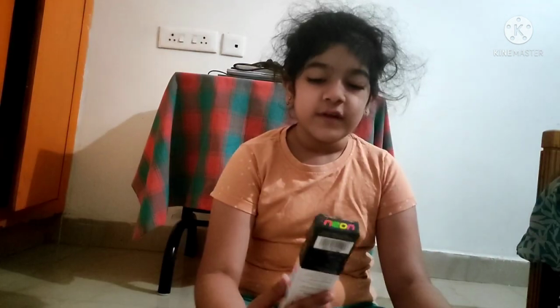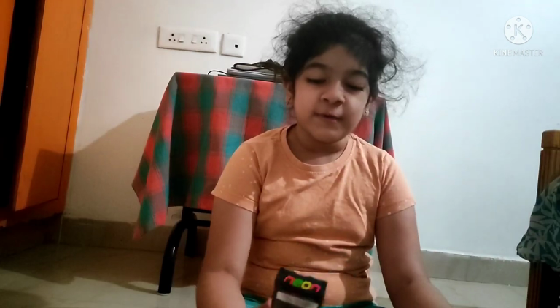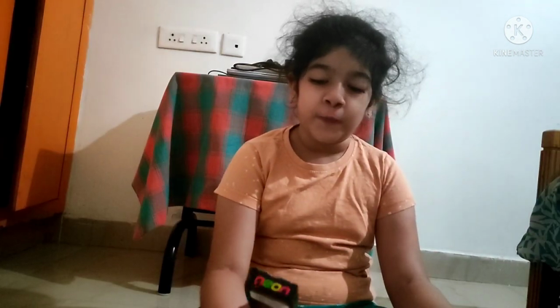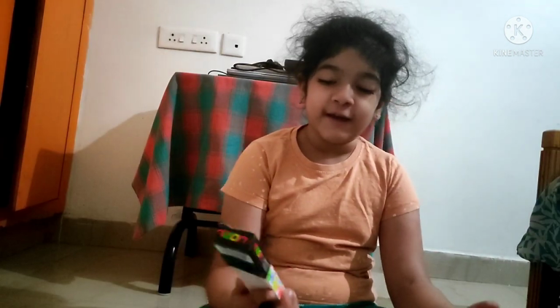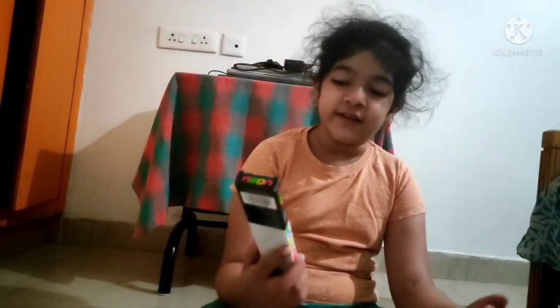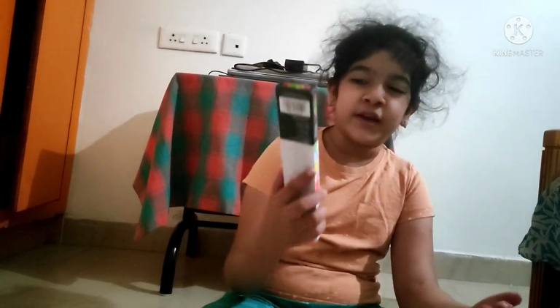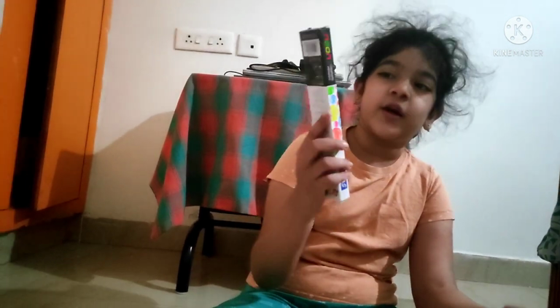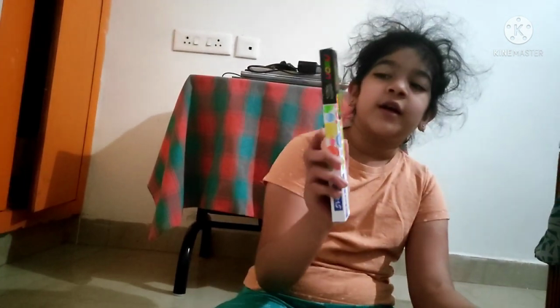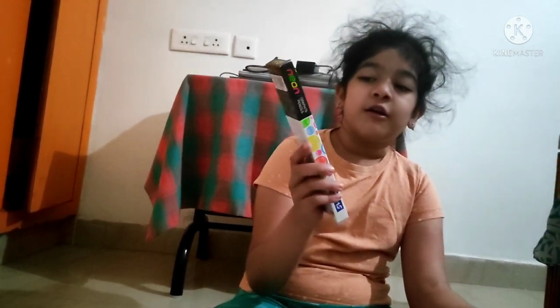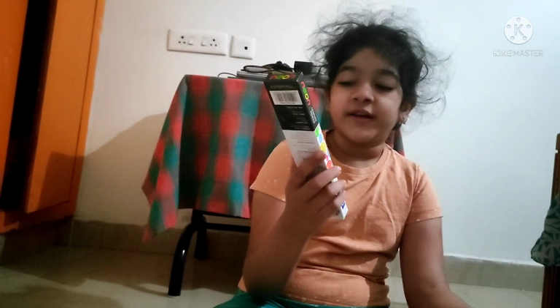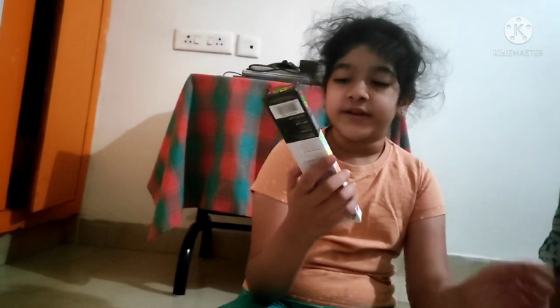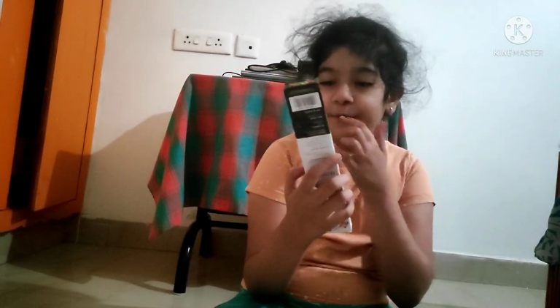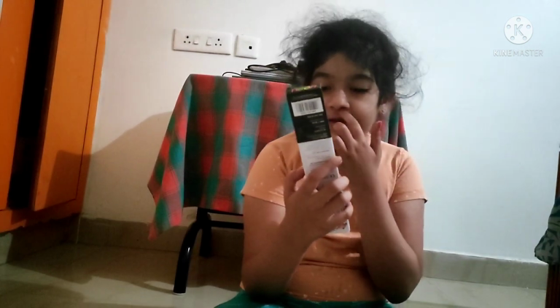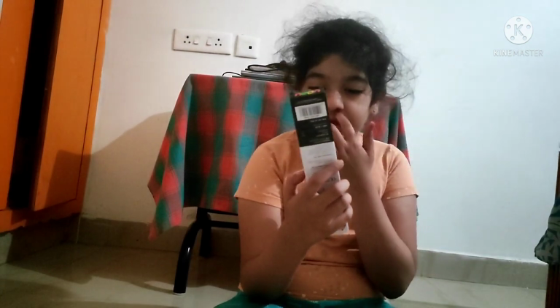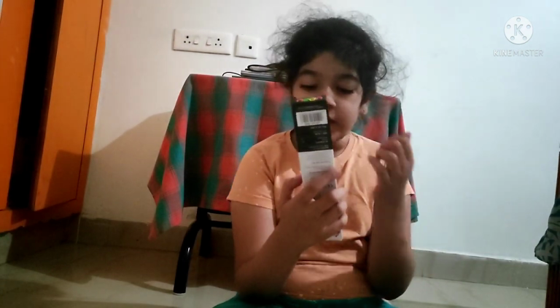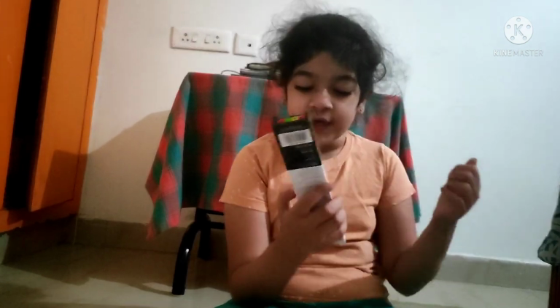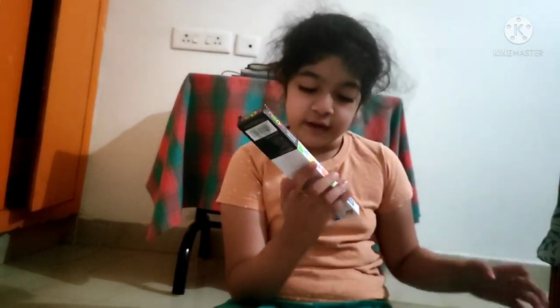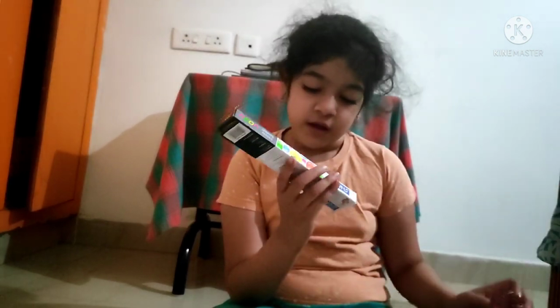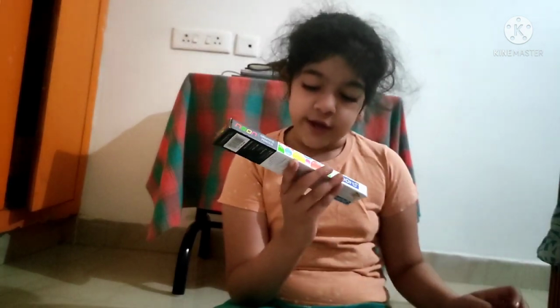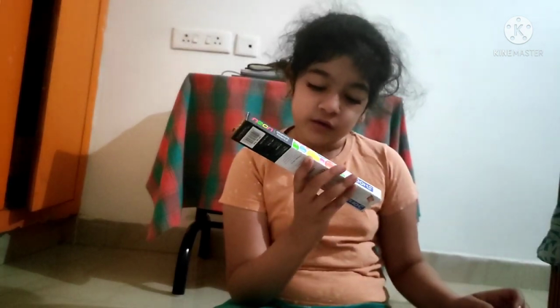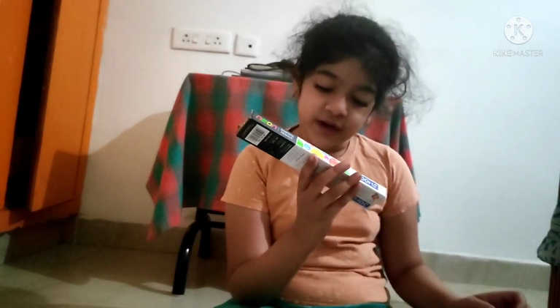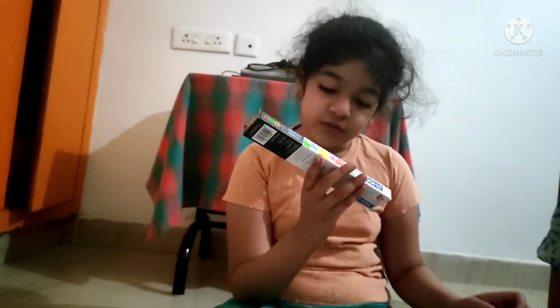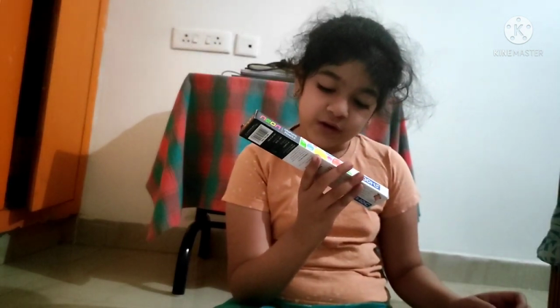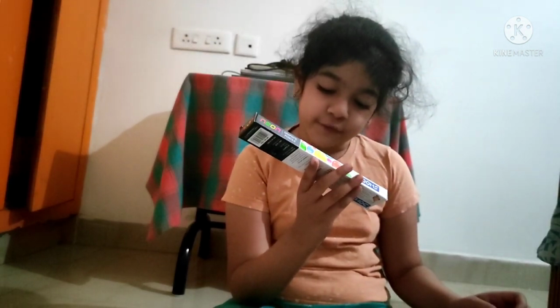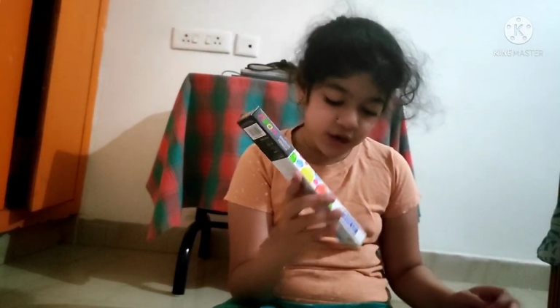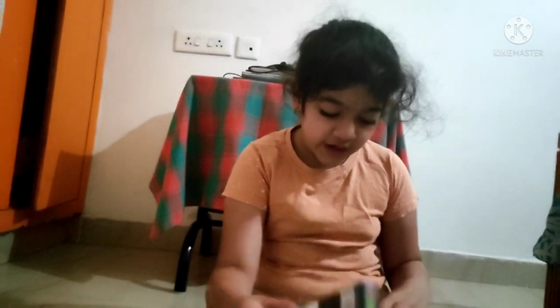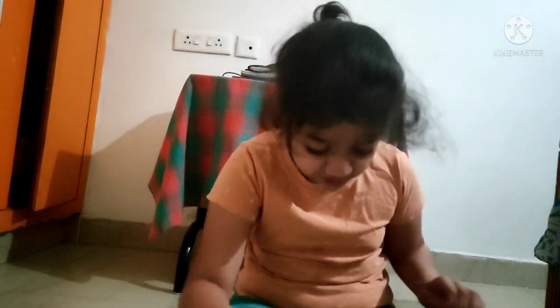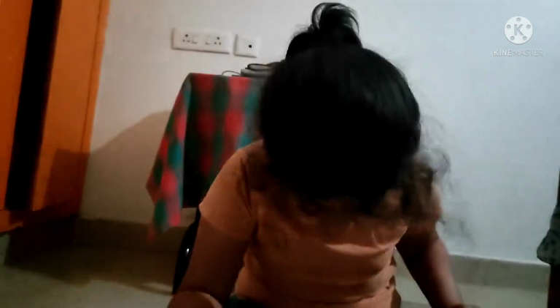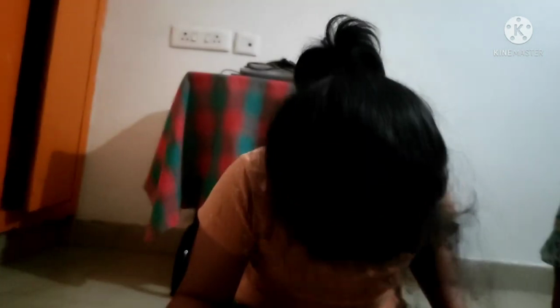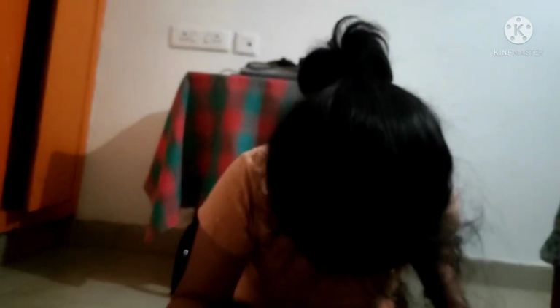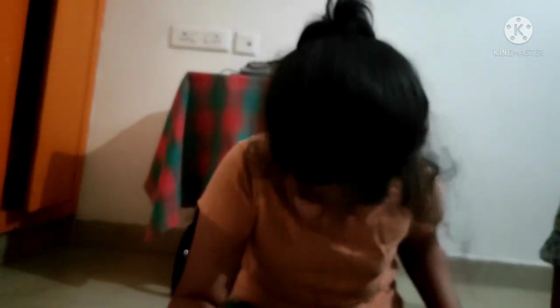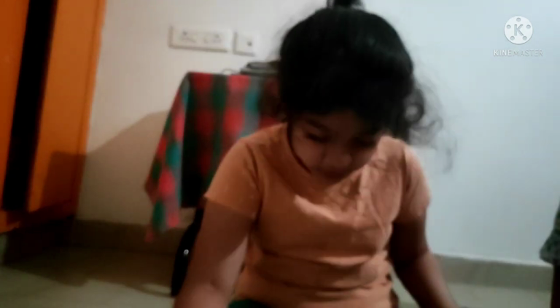First up, we have these neon razor tip pencils. There are ten of them. I don't know why it comes with one free sharpener — I mean, there's already a sharpener in there.